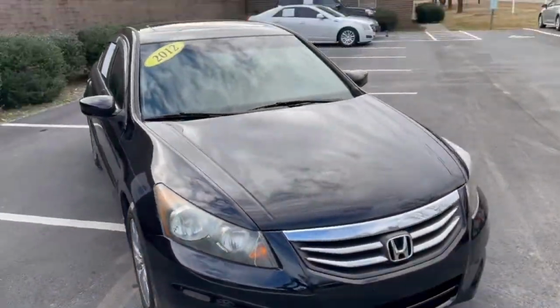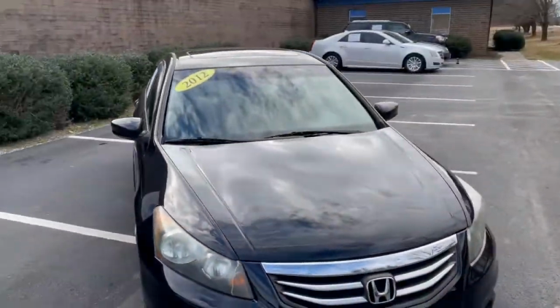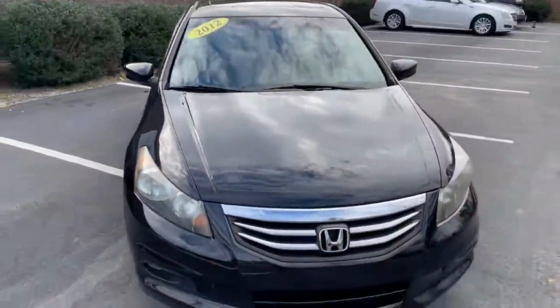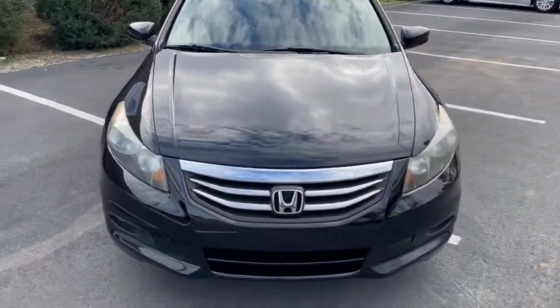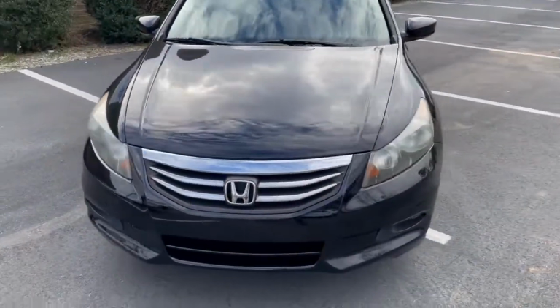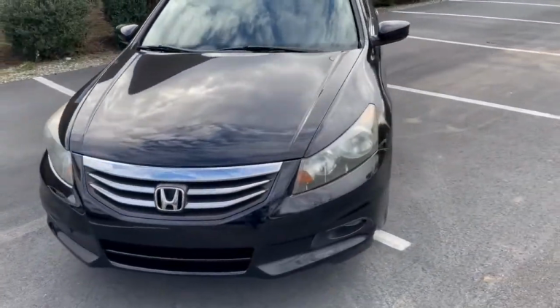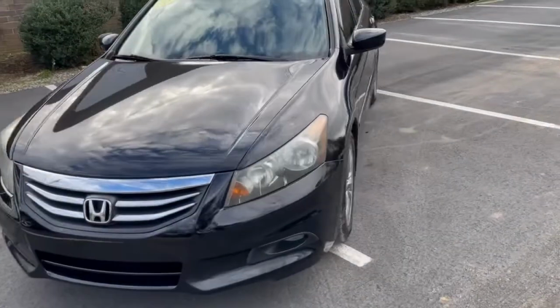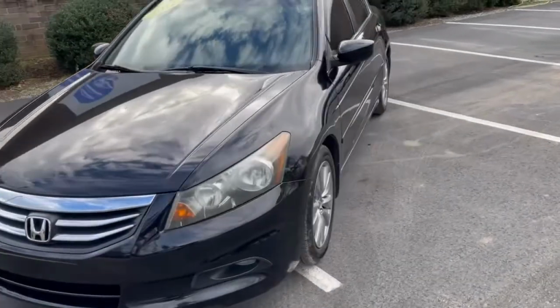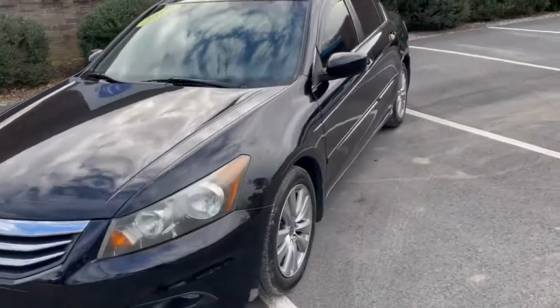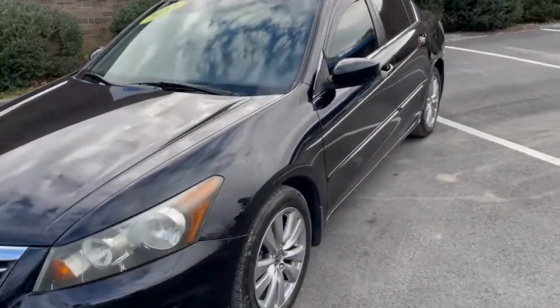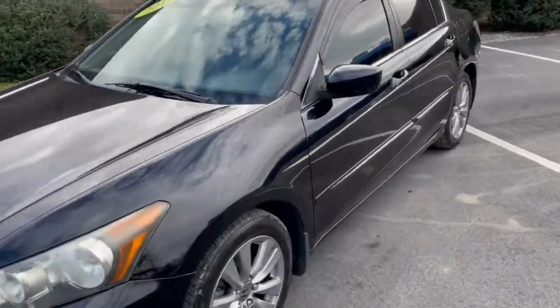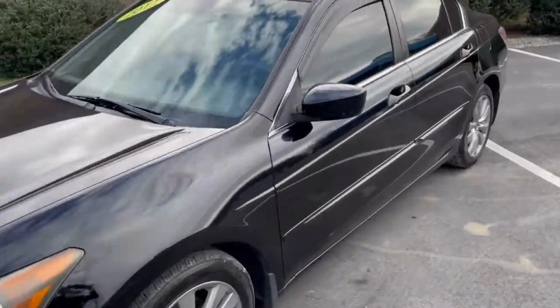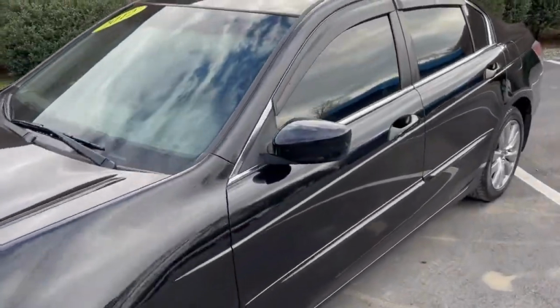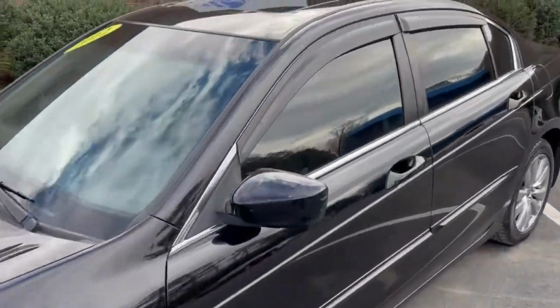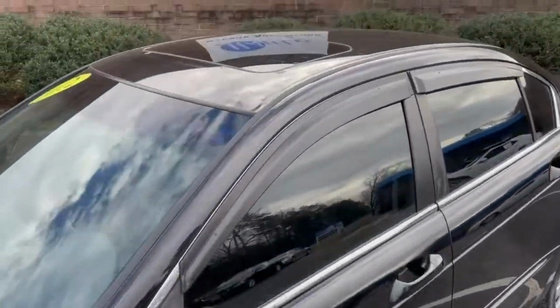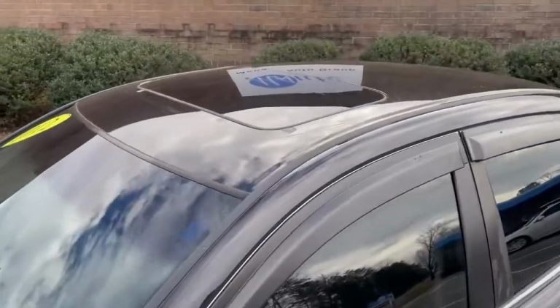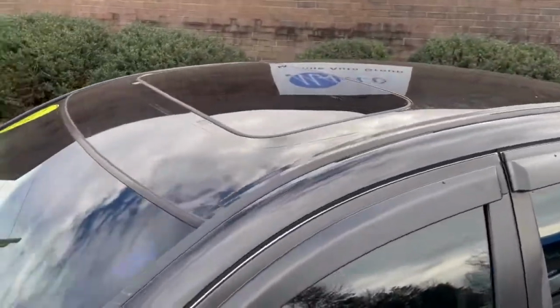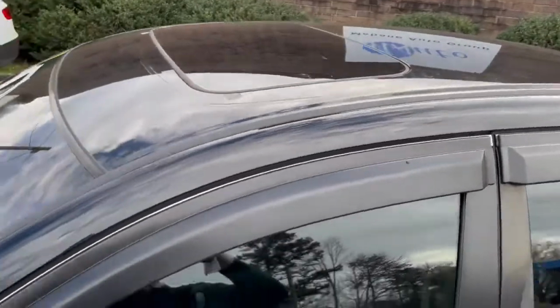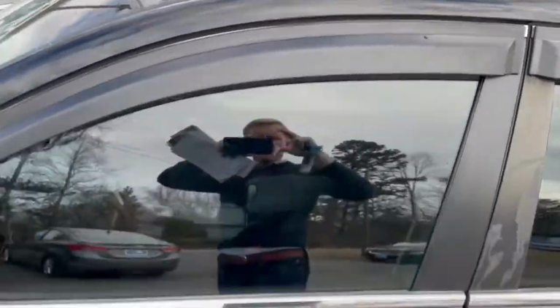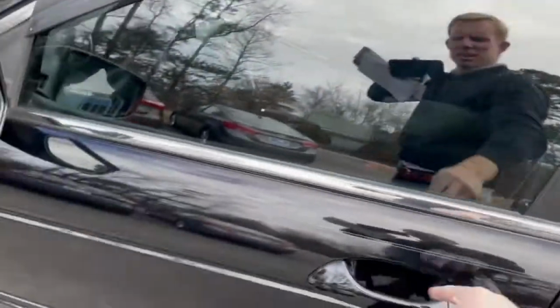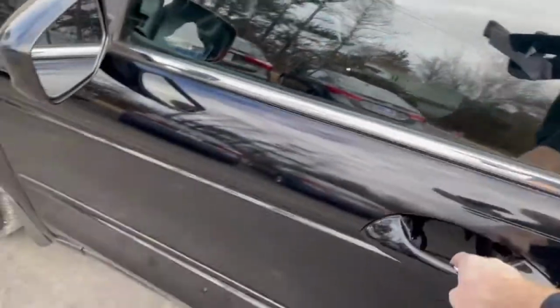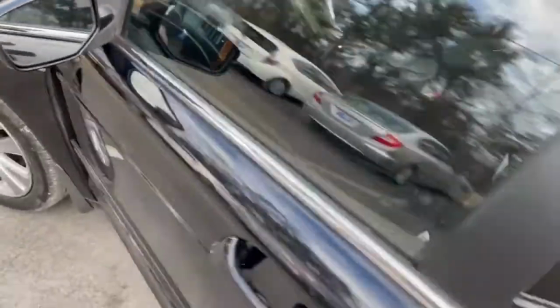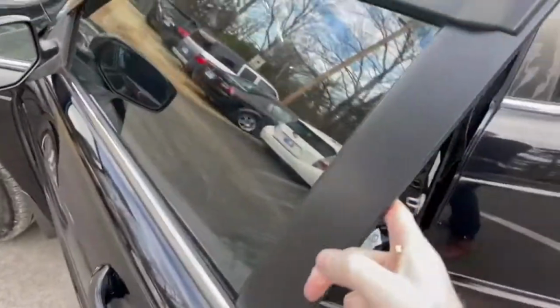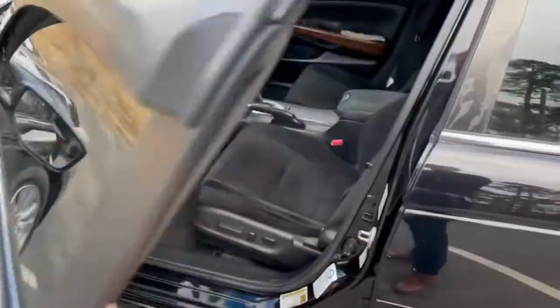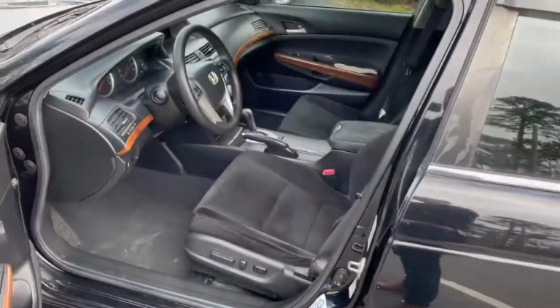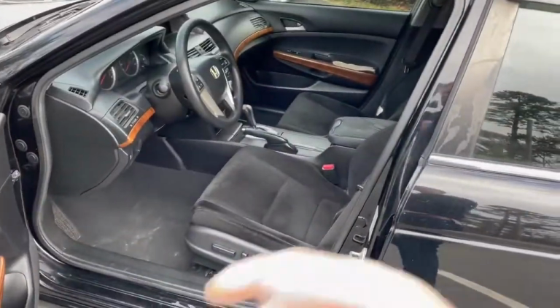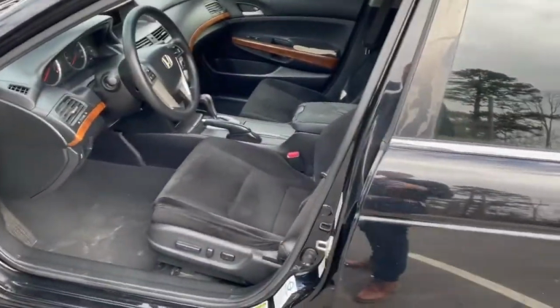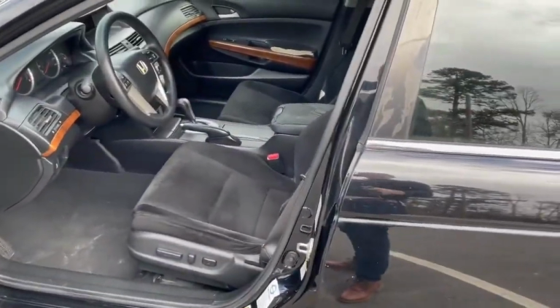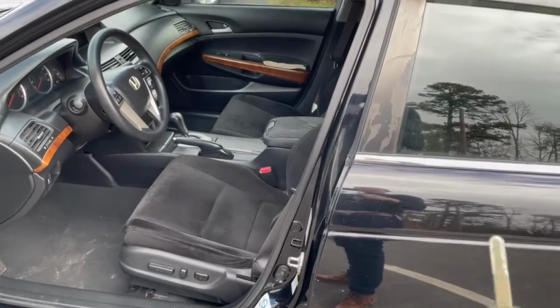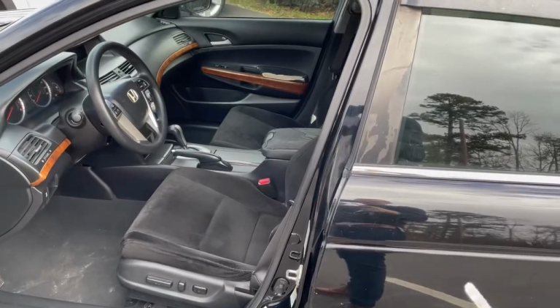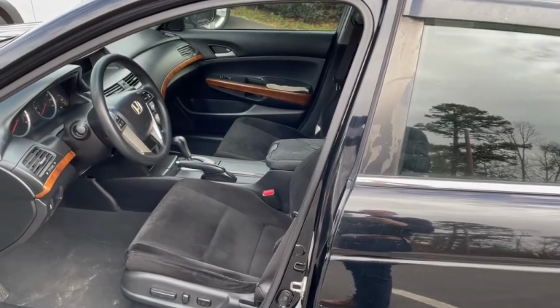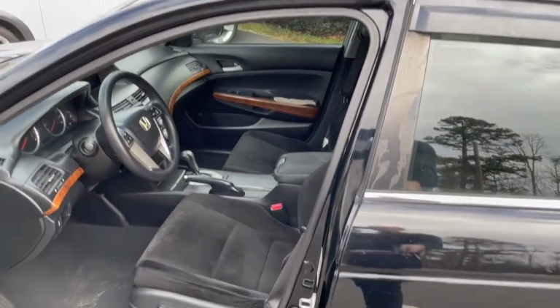It does have a sunroof. We'll go ahead and jump in and start it up just so you can see the sunroof. I took the deflector off the sunroof, so I'll have to scrub that down so it's clean.